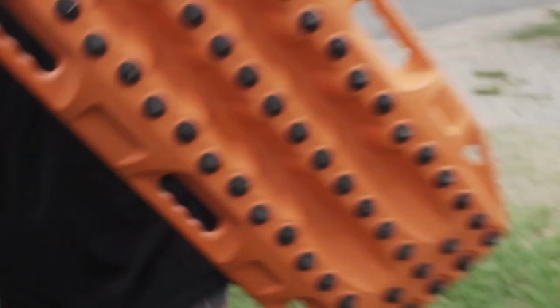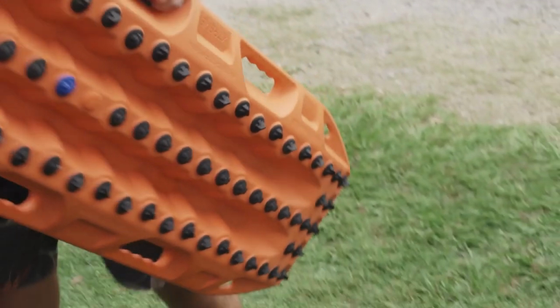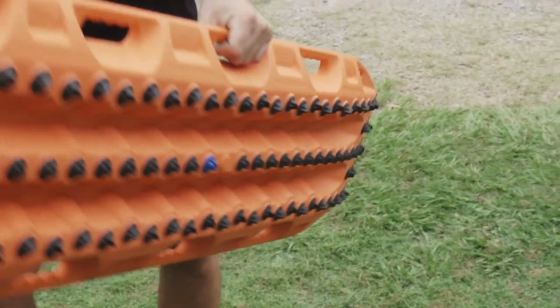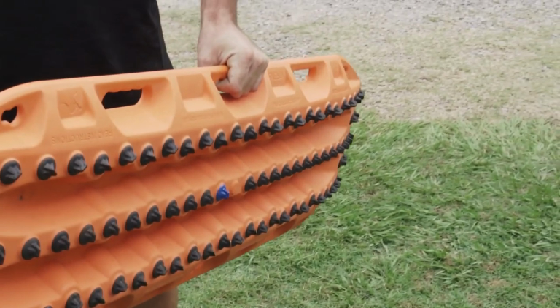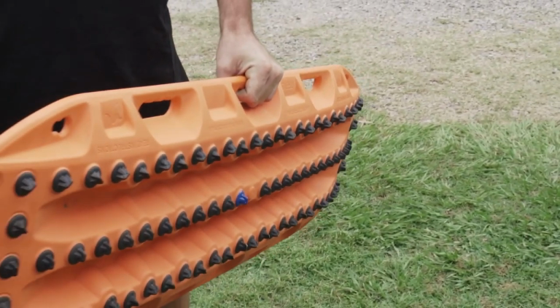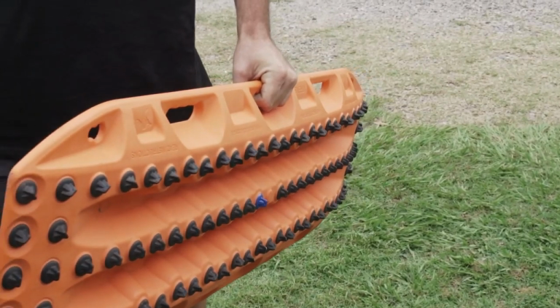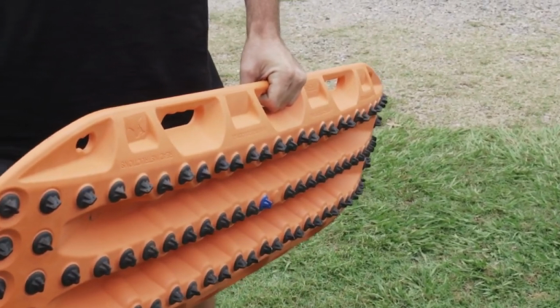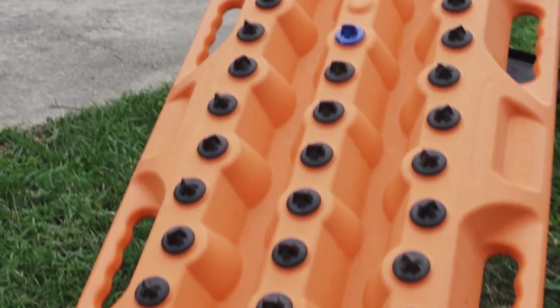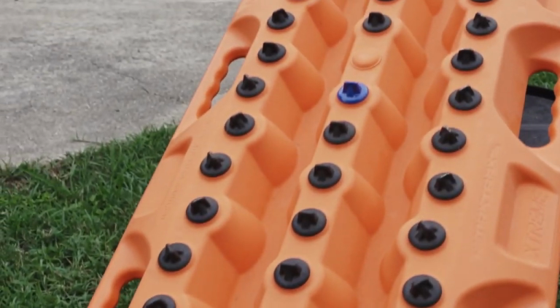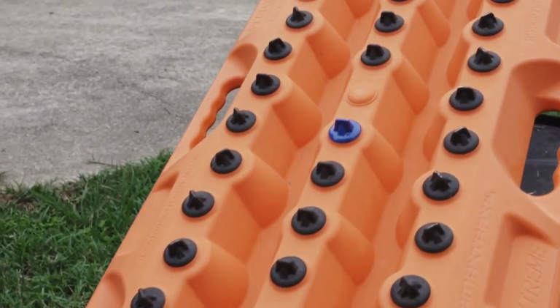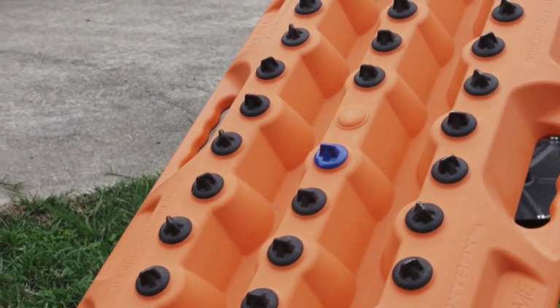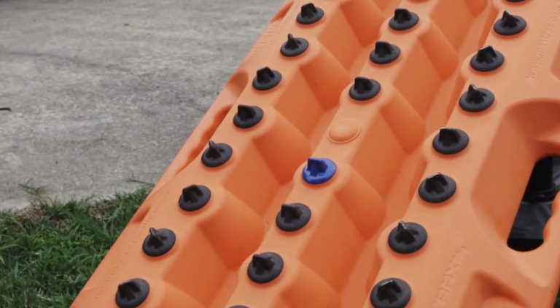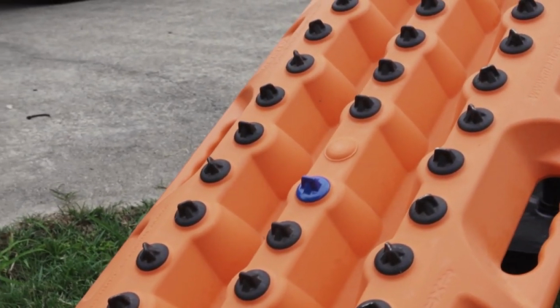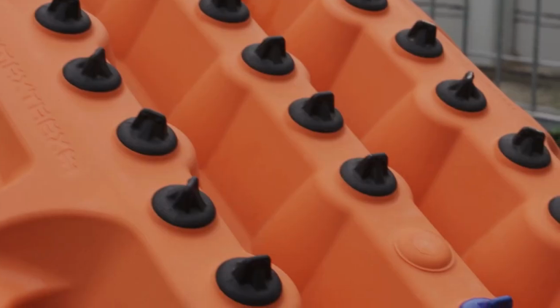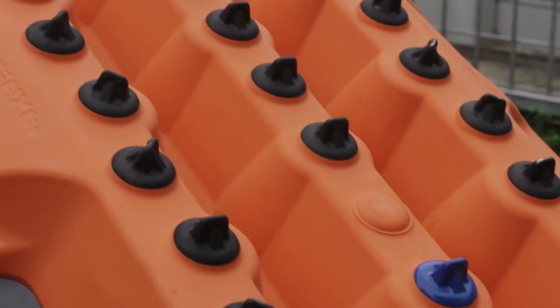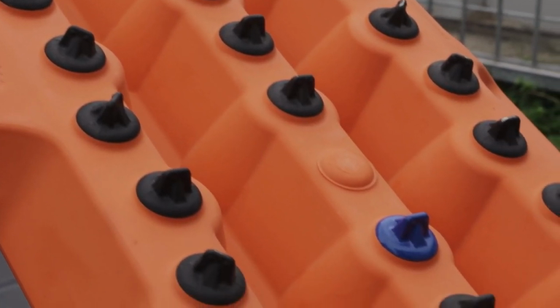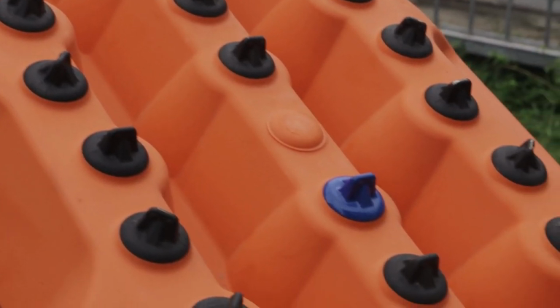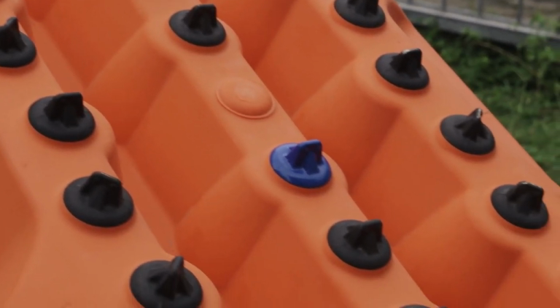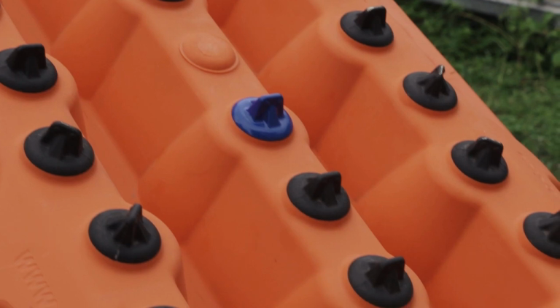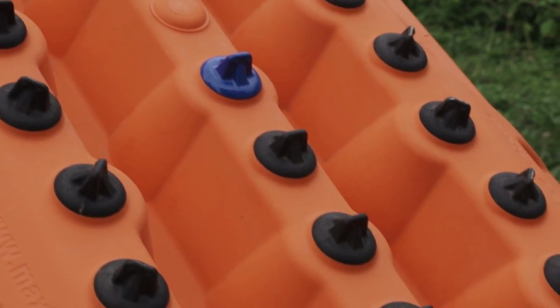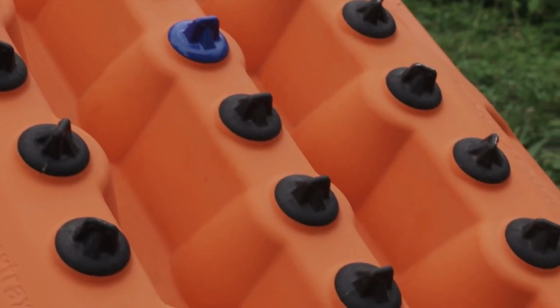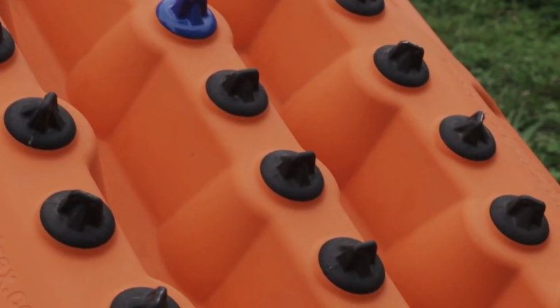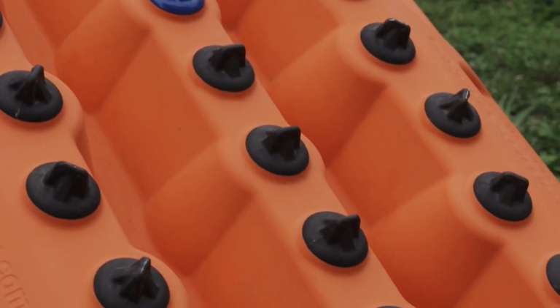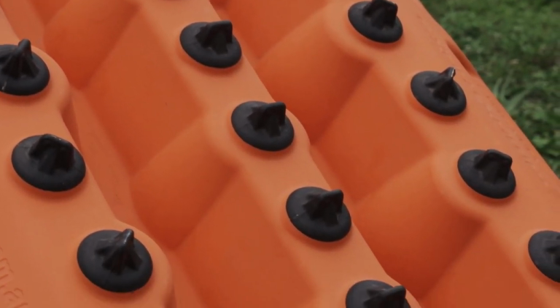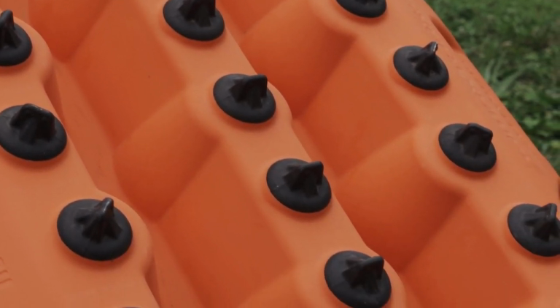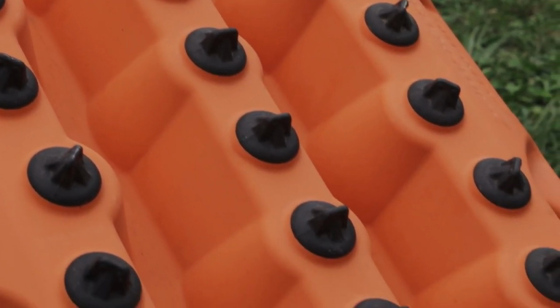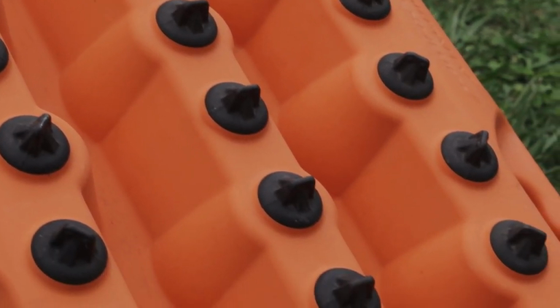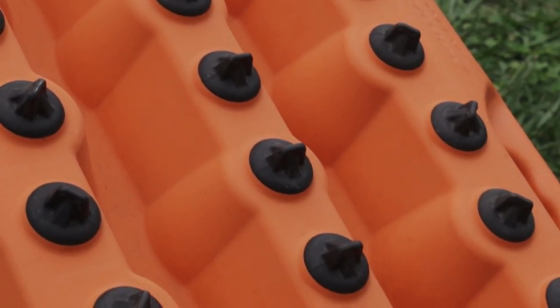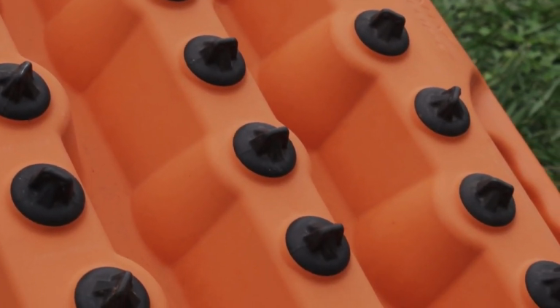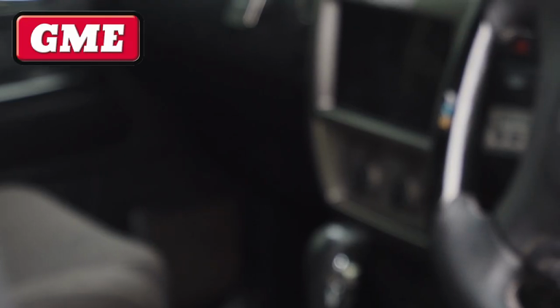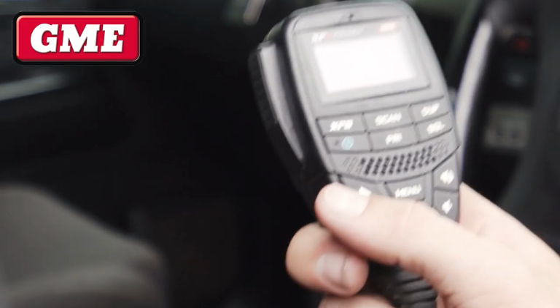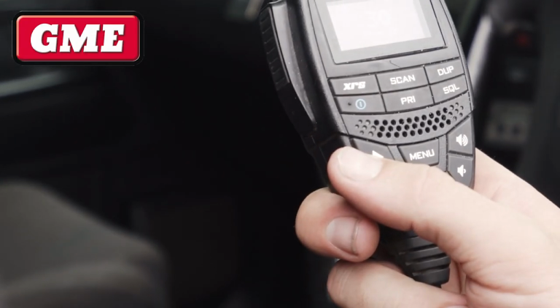If your MaxTrax Bluetooth is nearby, your smartphone can lead you straight to it with the MaxTrax Discover. You'll see the distance on your MaxTrax Bluetooth and the direction it's heading in, all thanks to the ultra high frequency UHF technology.